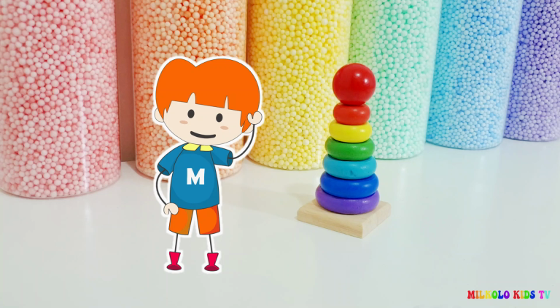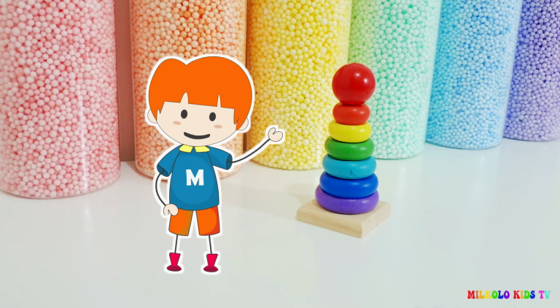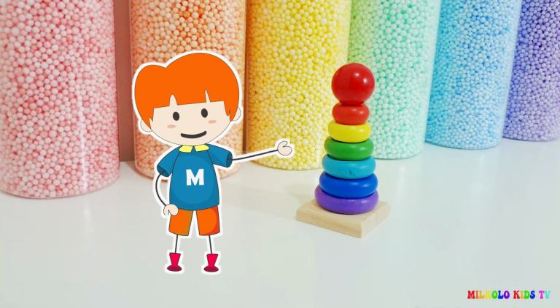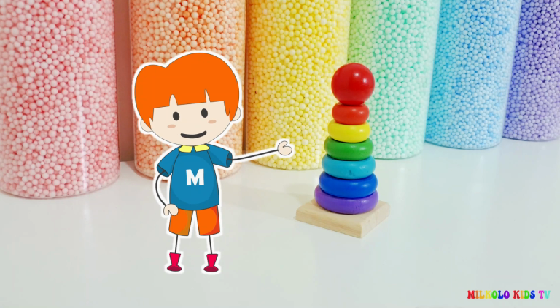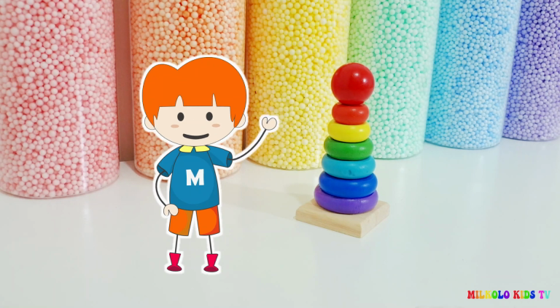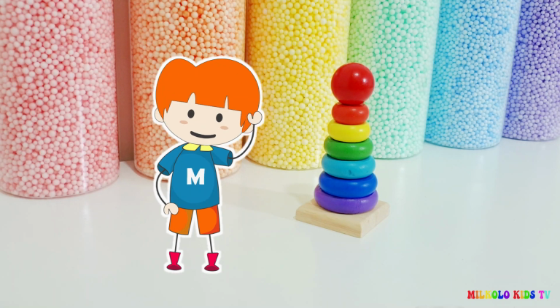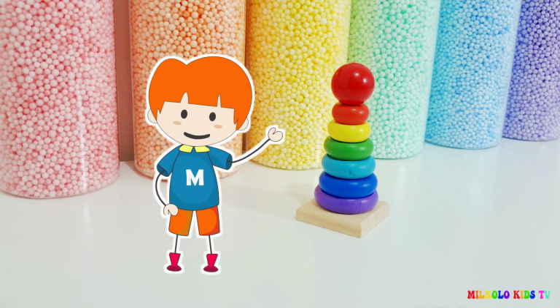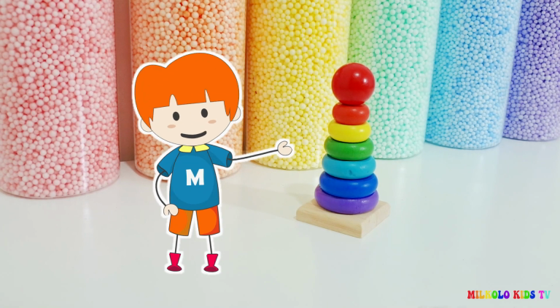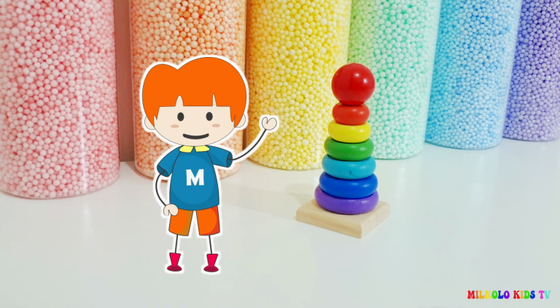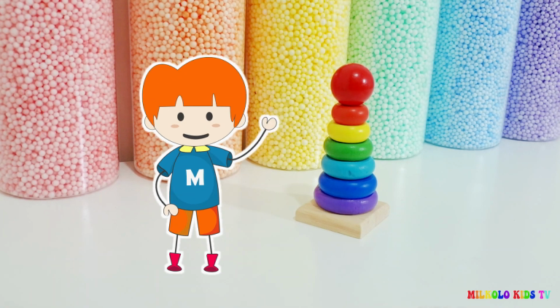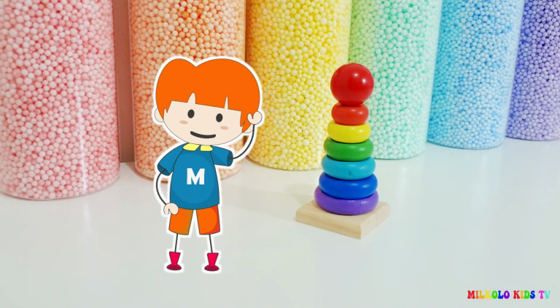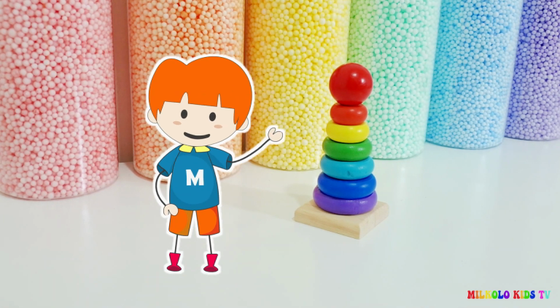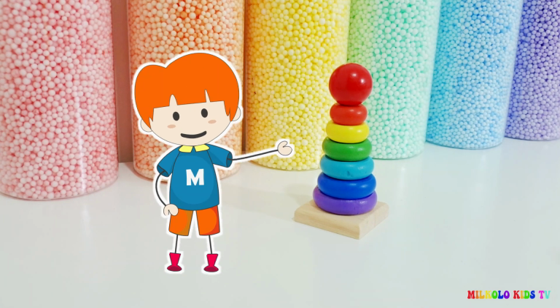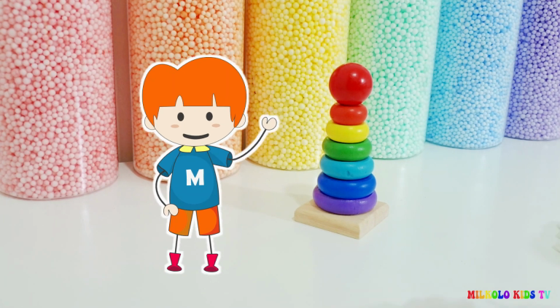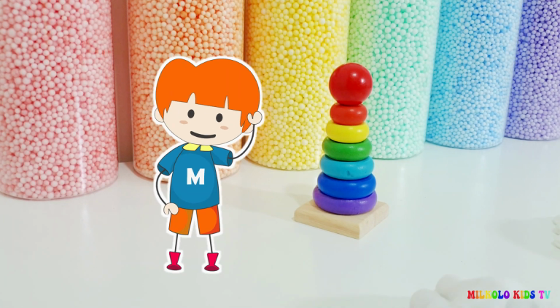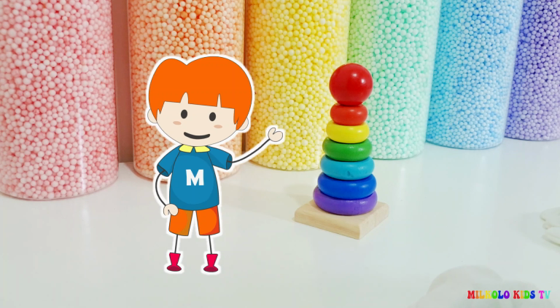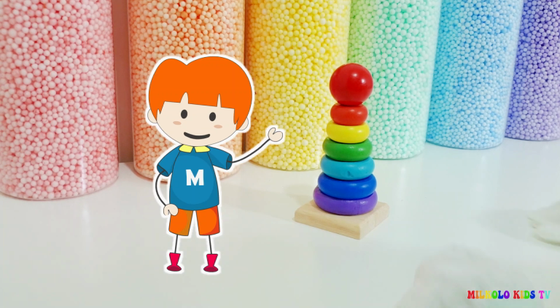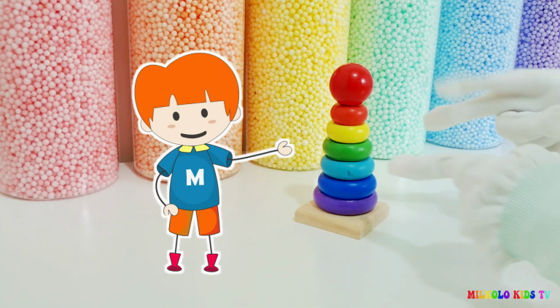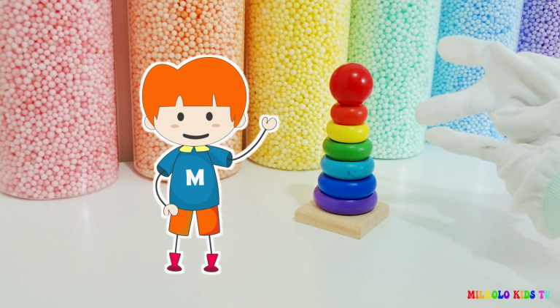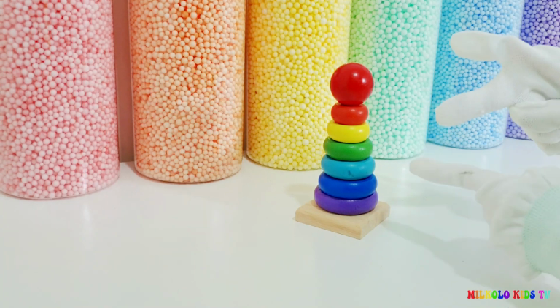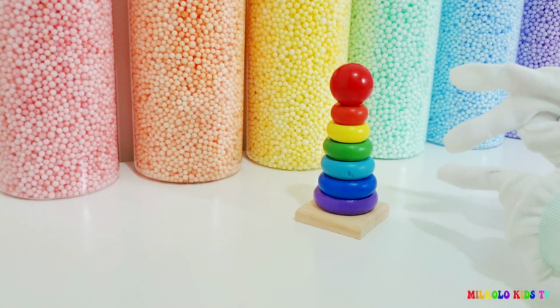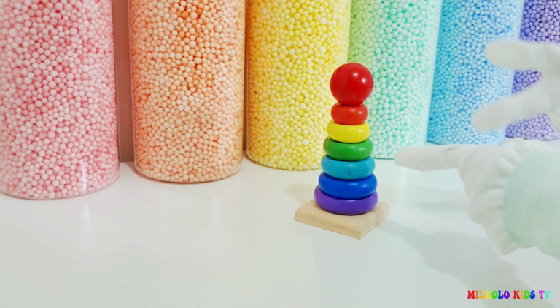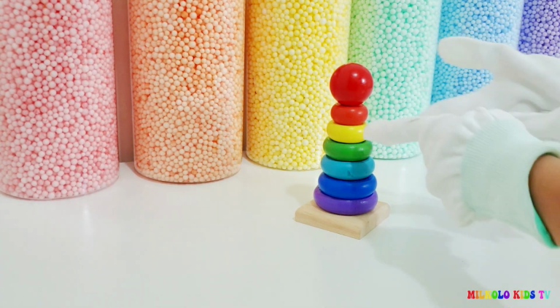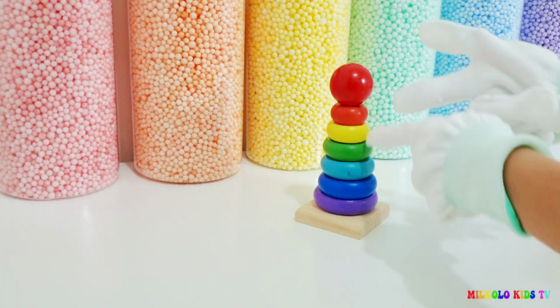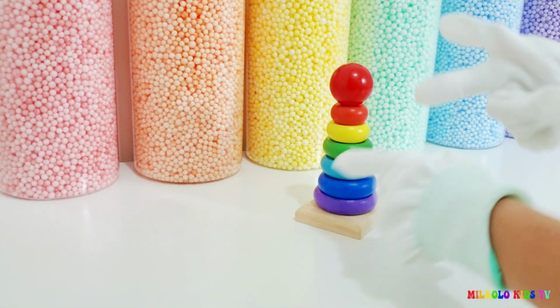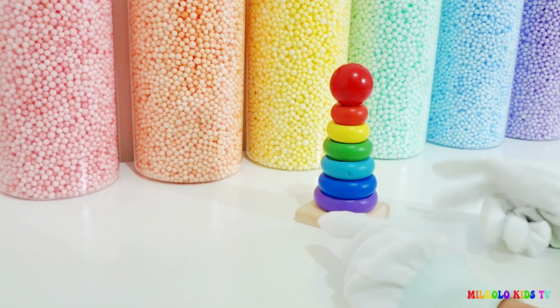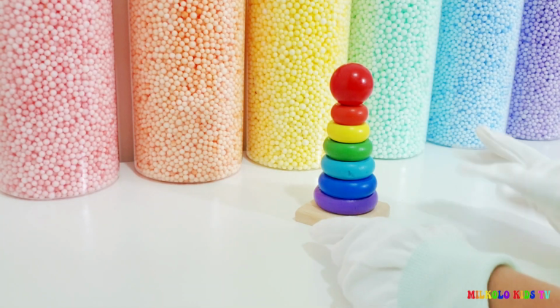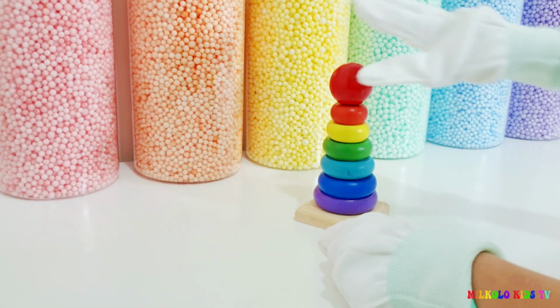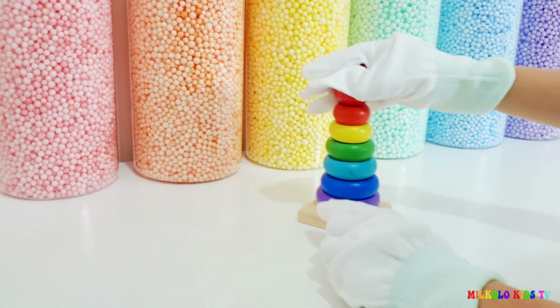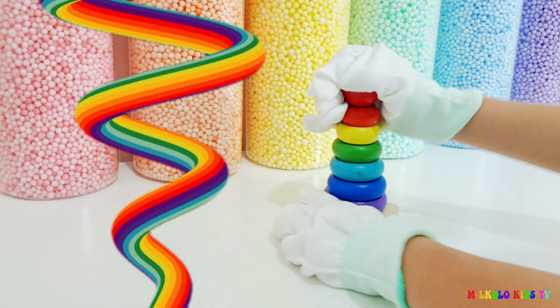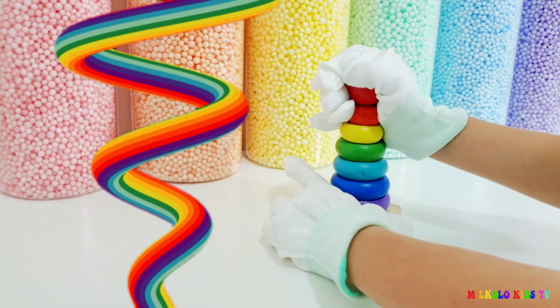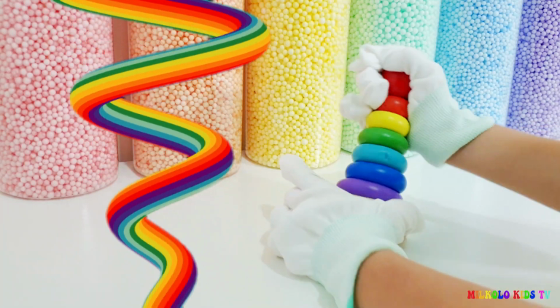Hello Blue Color Fans! Today we're going to learn about colors. We're going to complete the rainbow cycle.